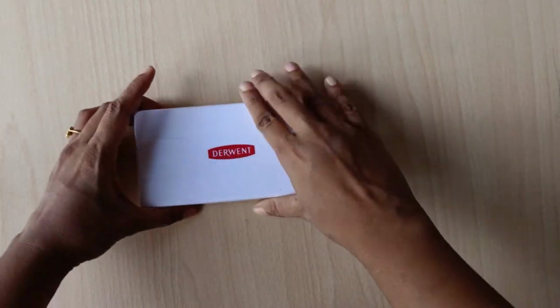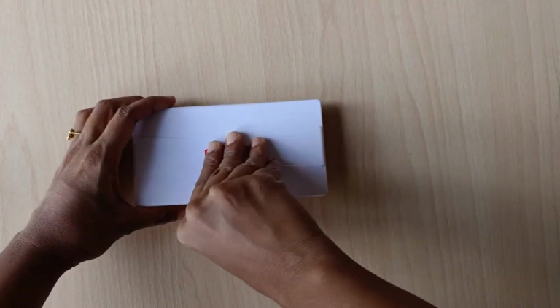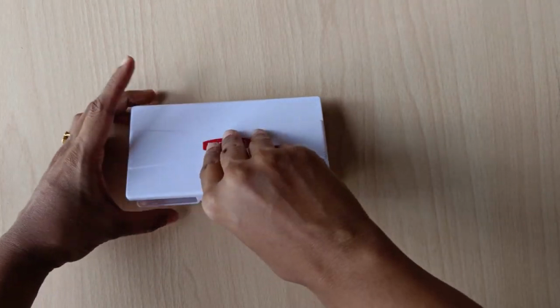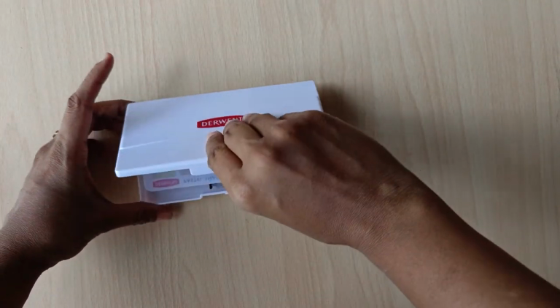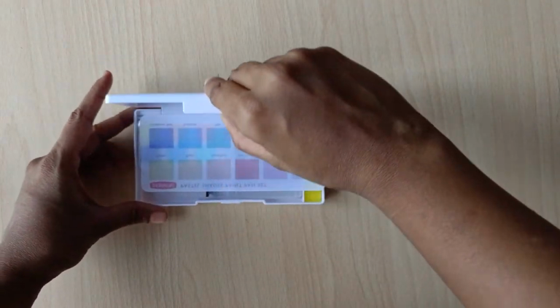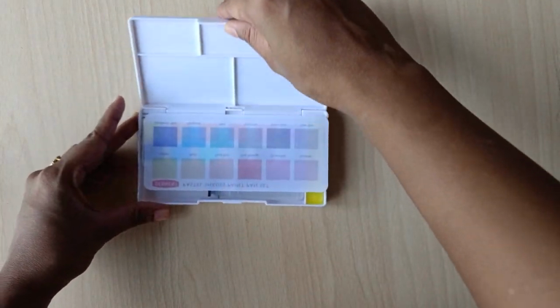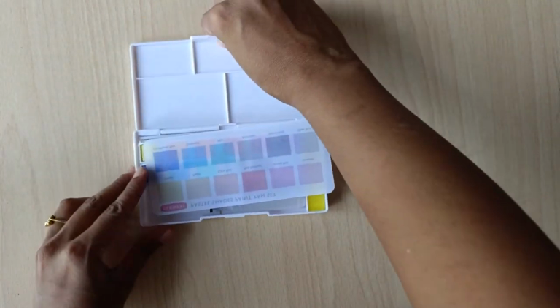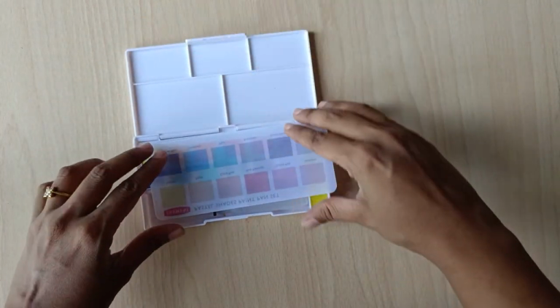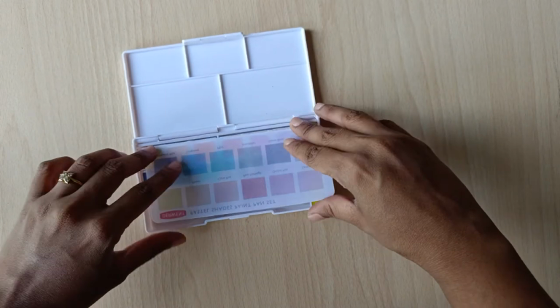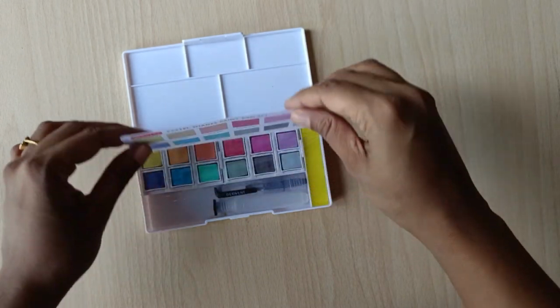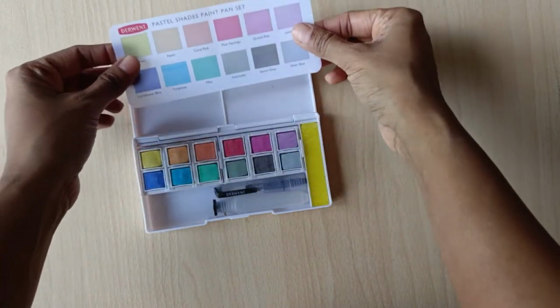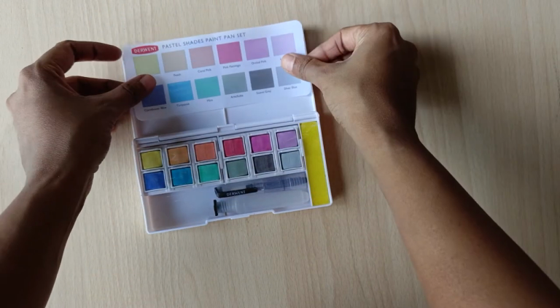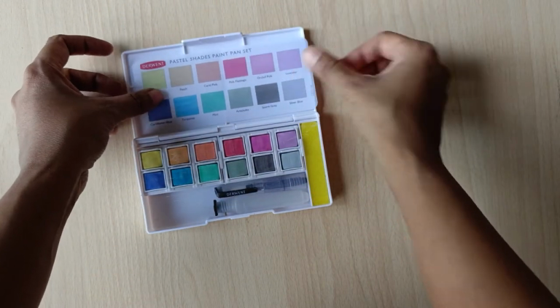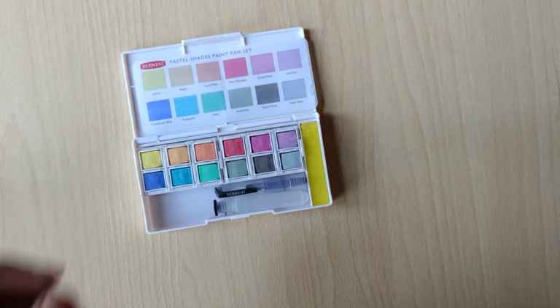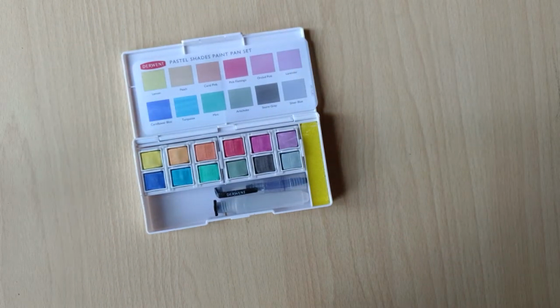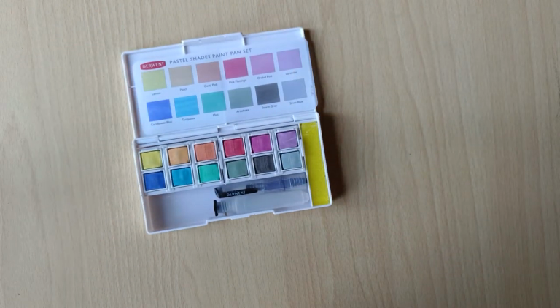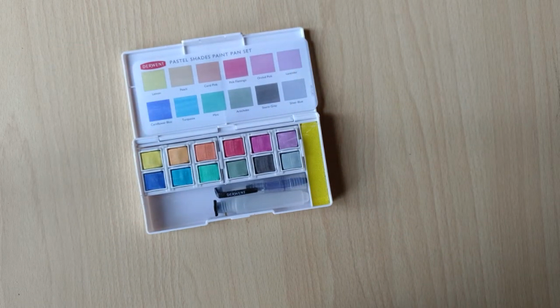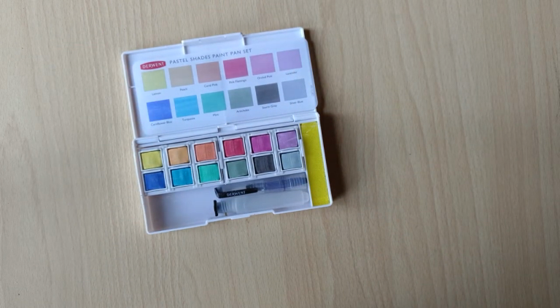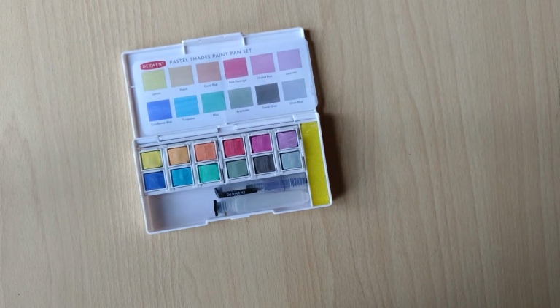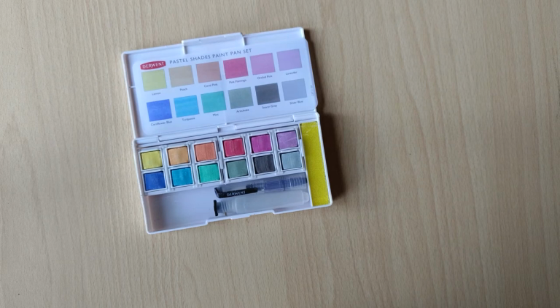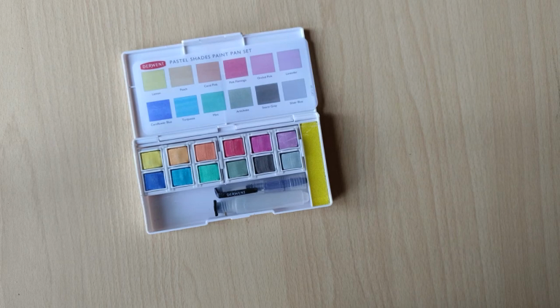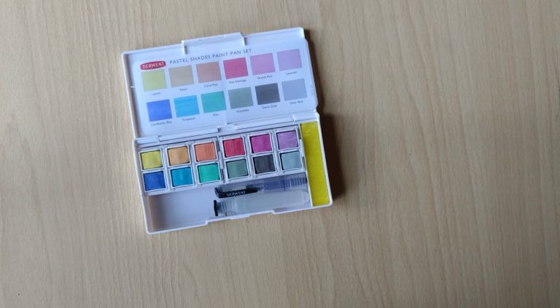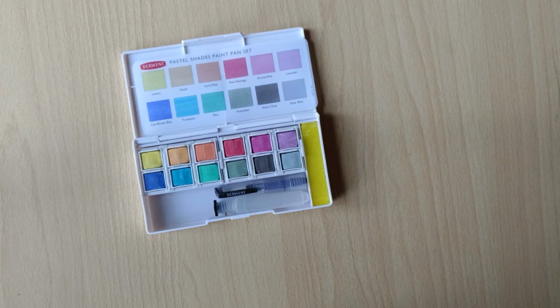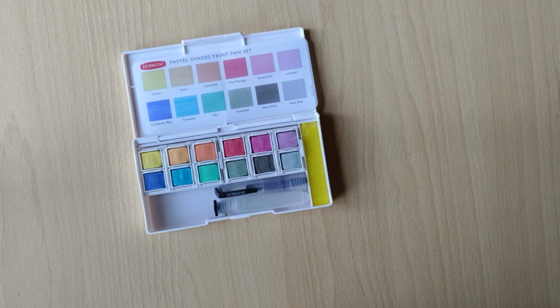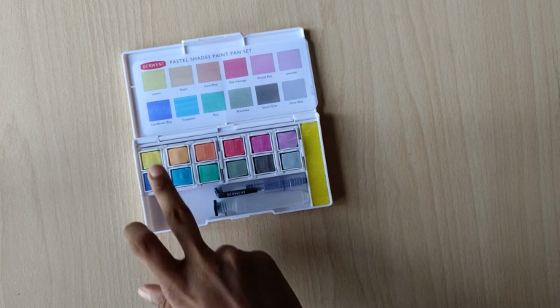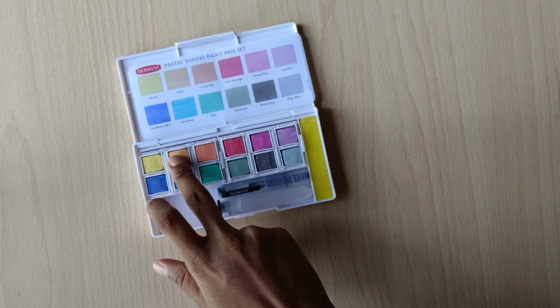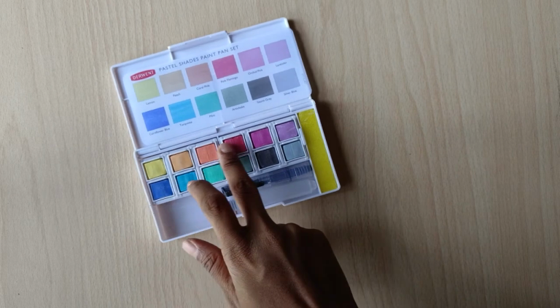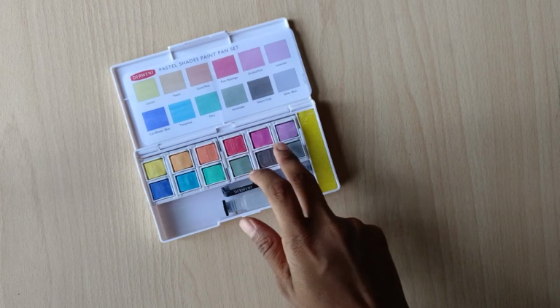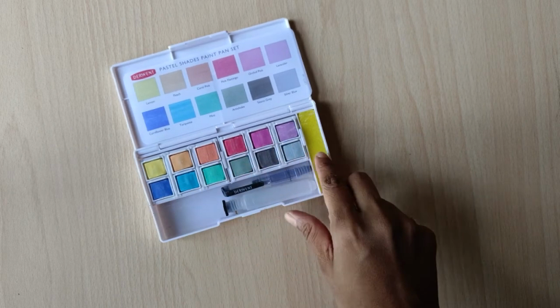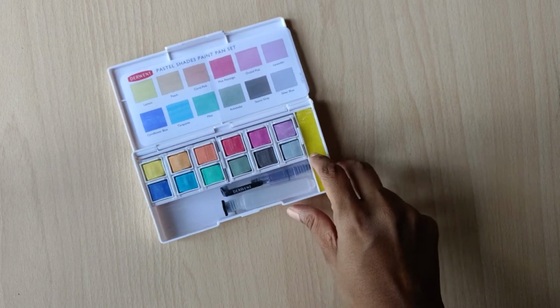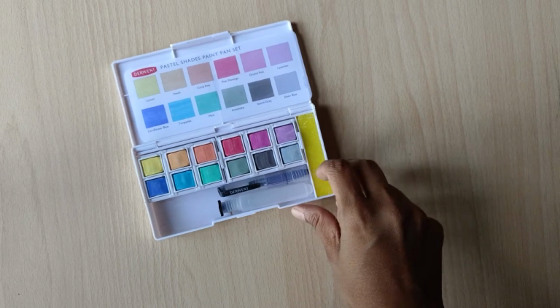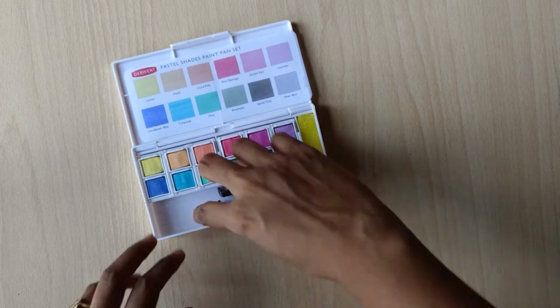This set is considered to be complementary to the Derwent Inktense sets and the metallic paint sets. This is a compact portable set consisting of 12 soft pastel shades, a mini water brush, a sponge and a mixing palette.